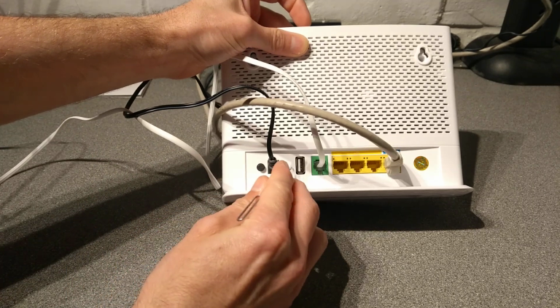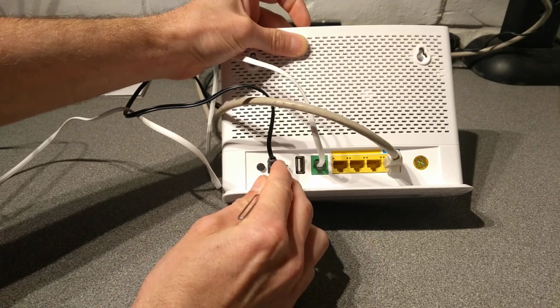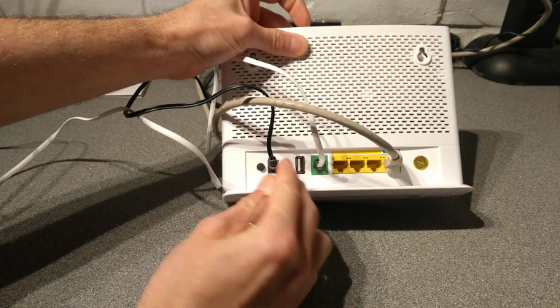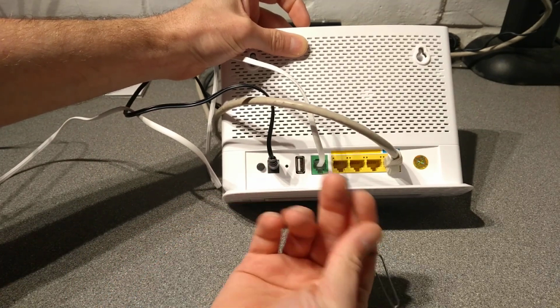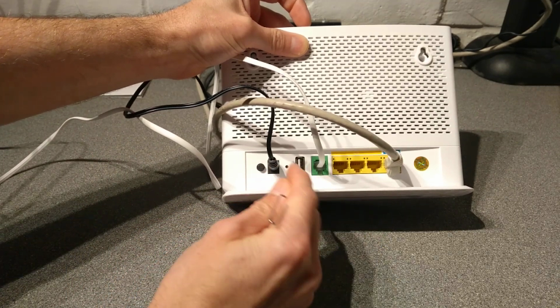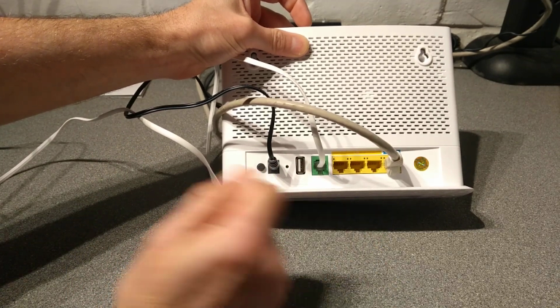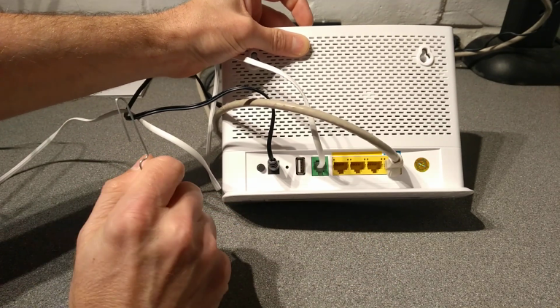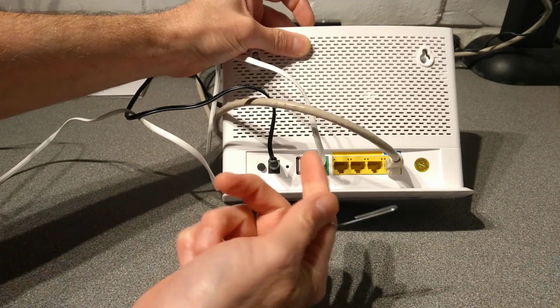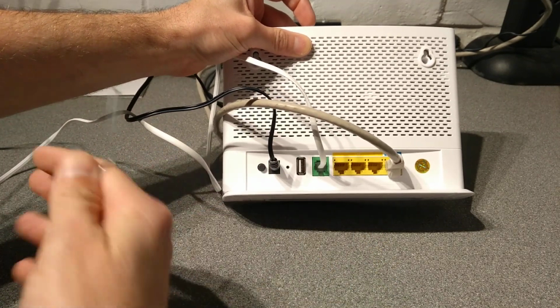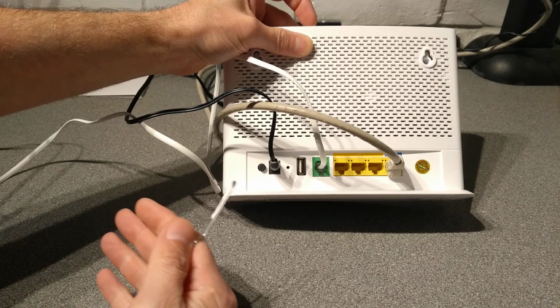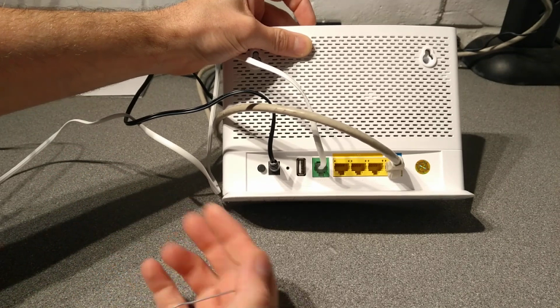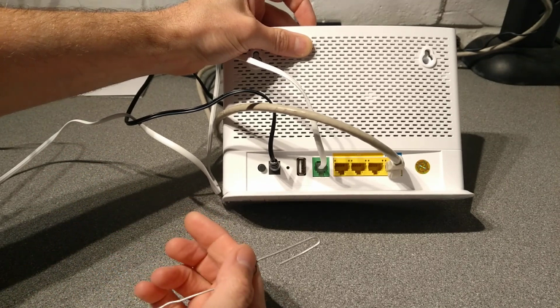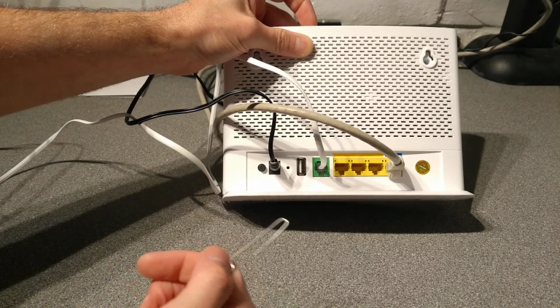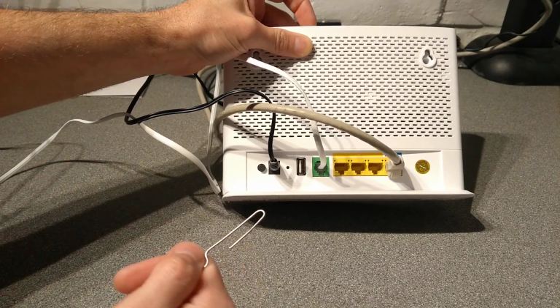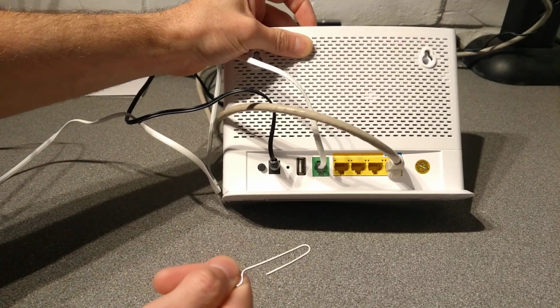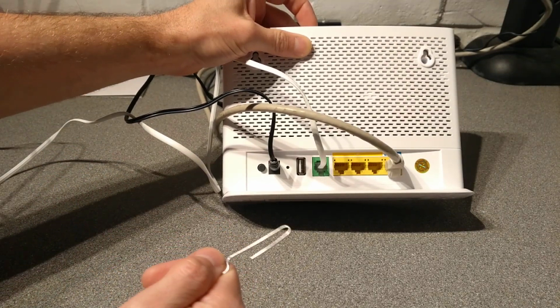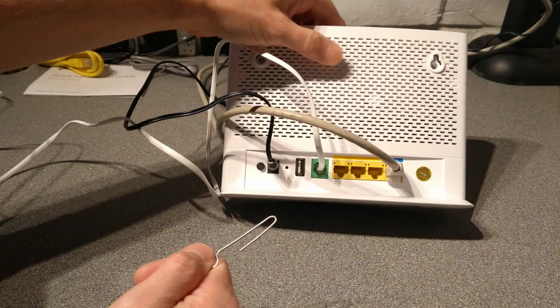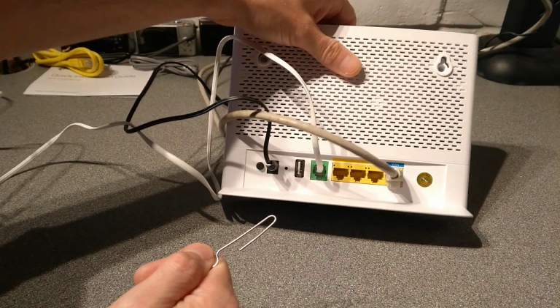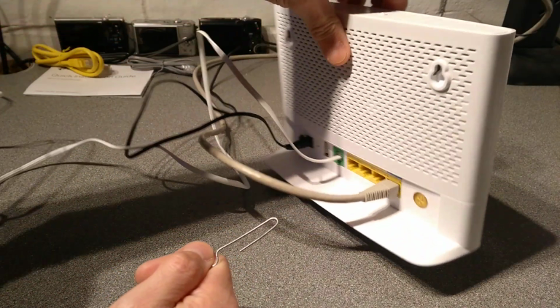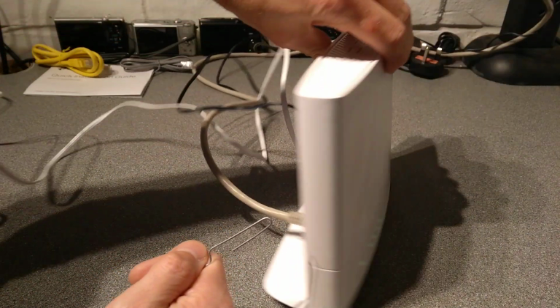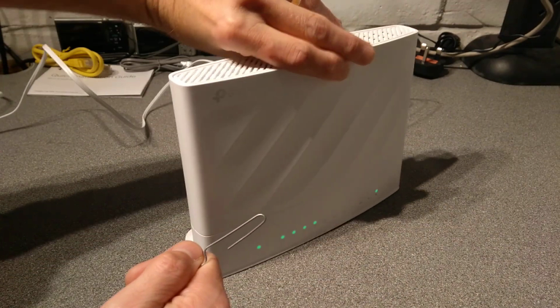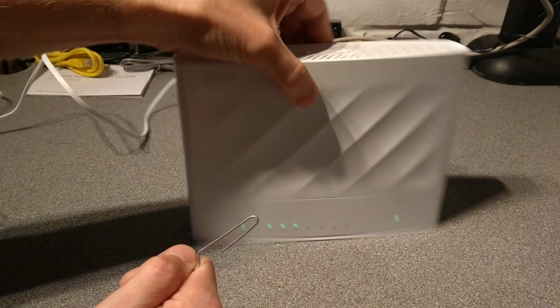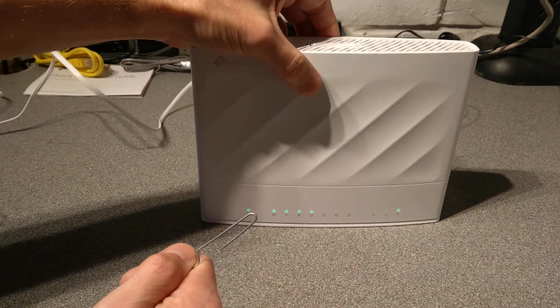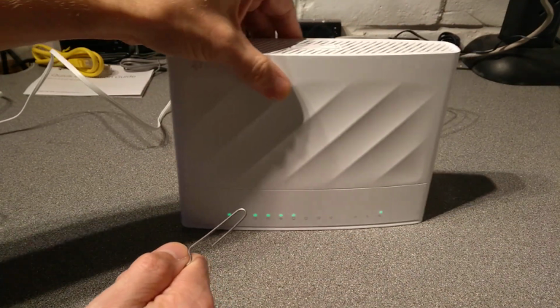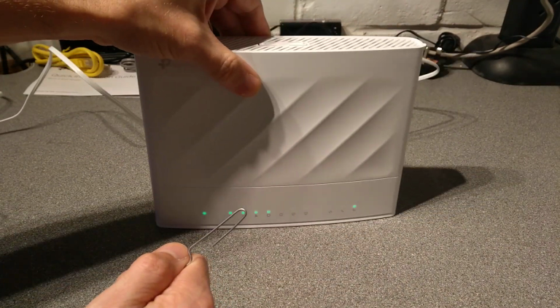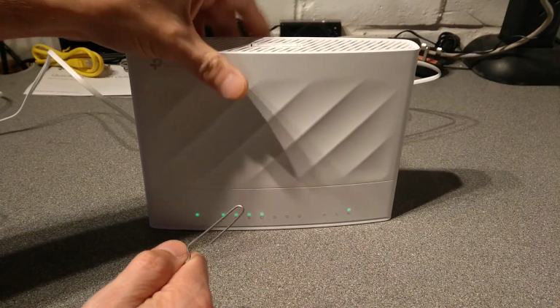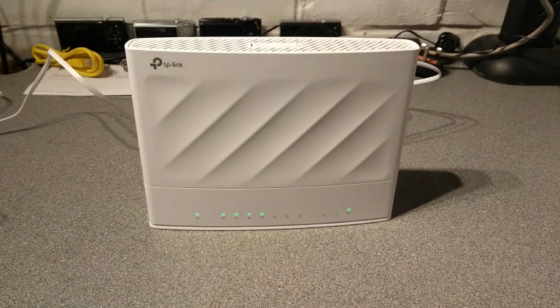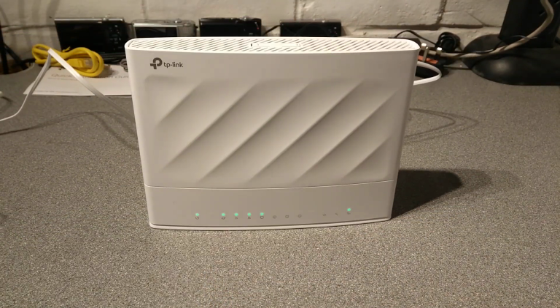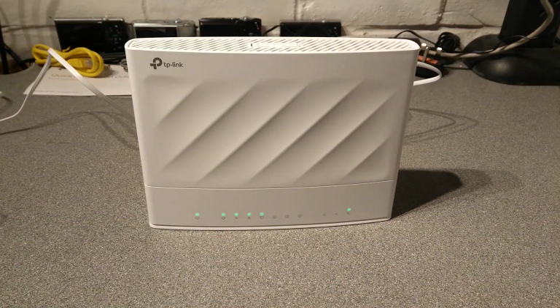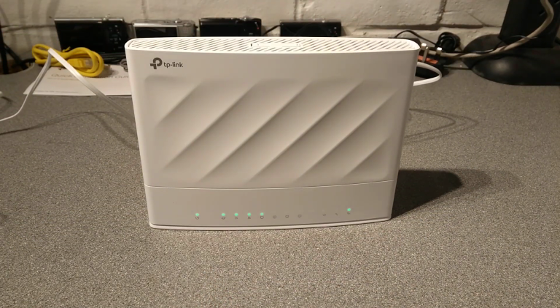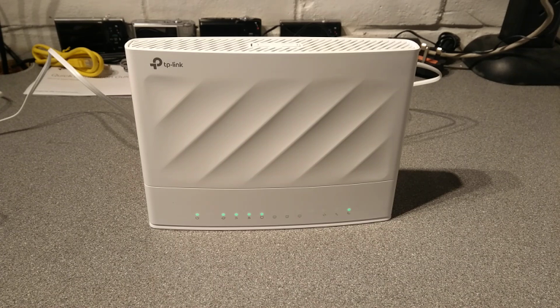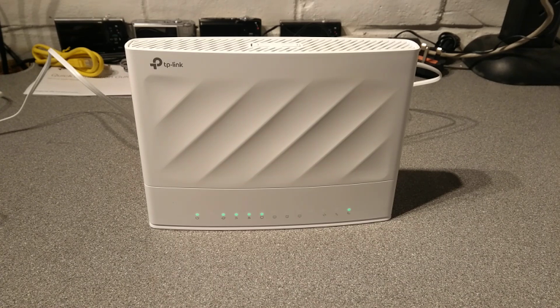What I'm going to do is put the paperclip in there and I'll let you know when I press it and when I let go of it. On the front of the router I will show you what the lights do and how long it takes before it's rebooted and ready.